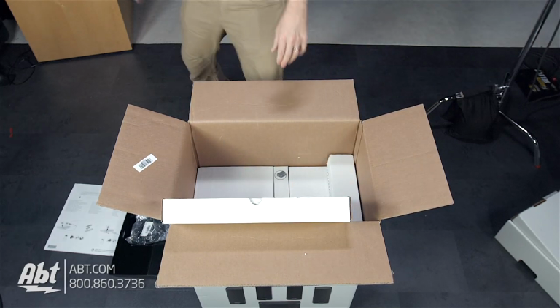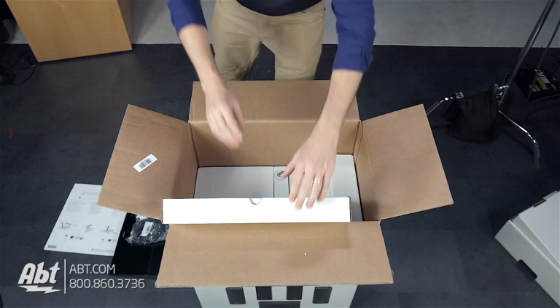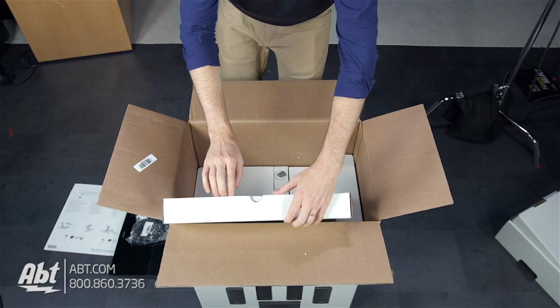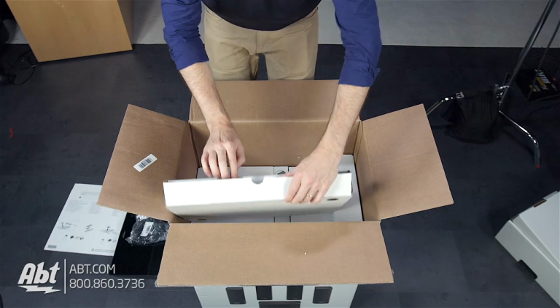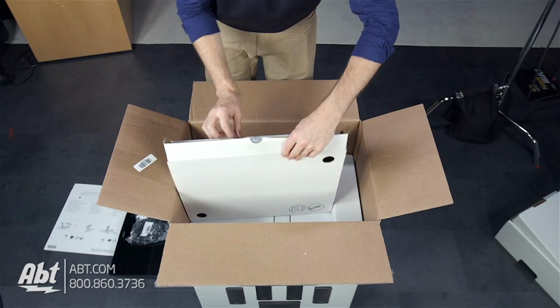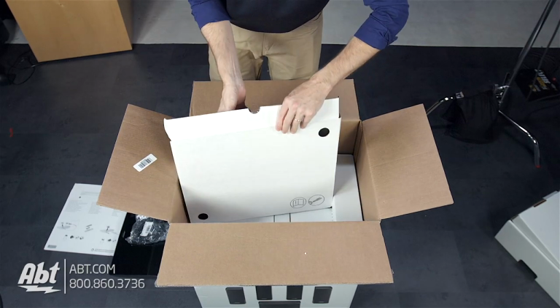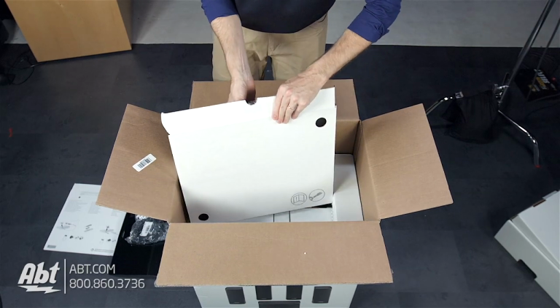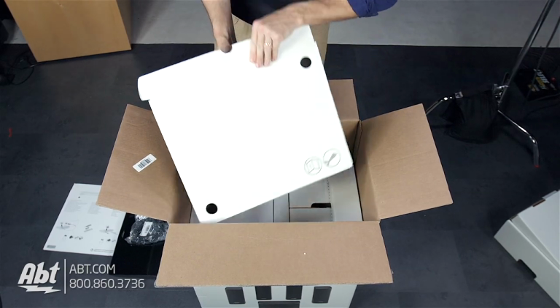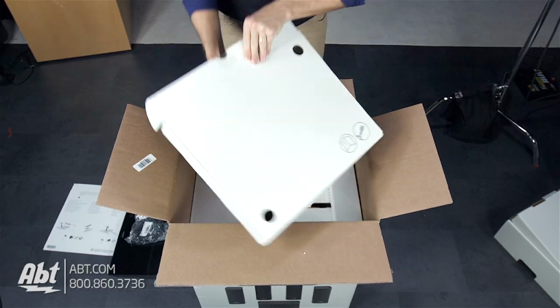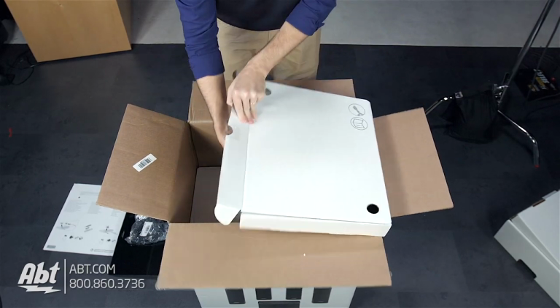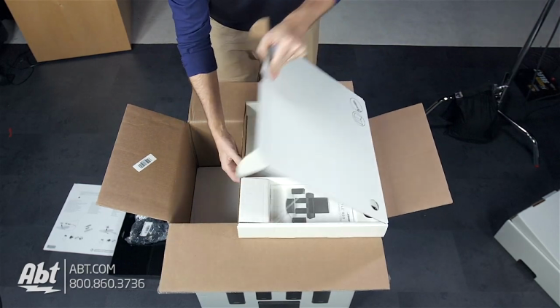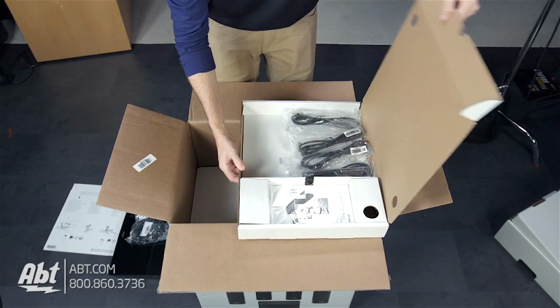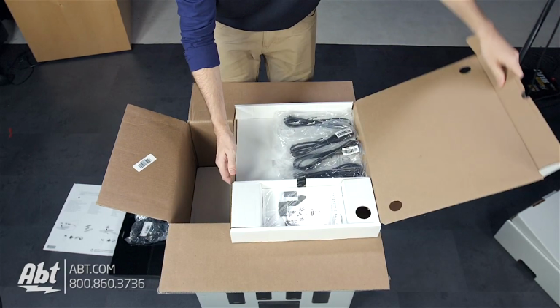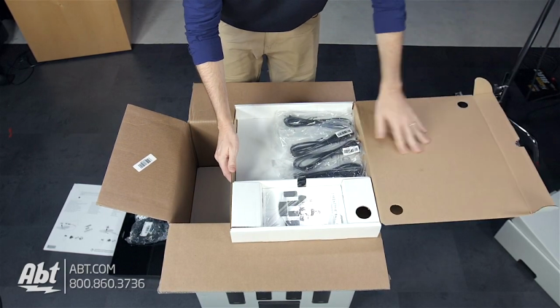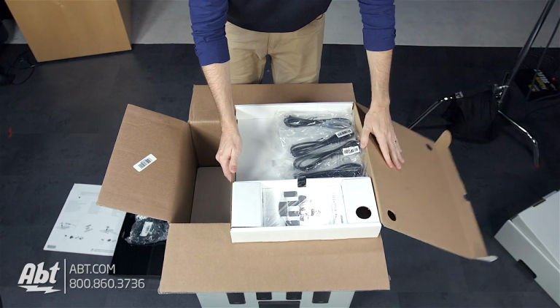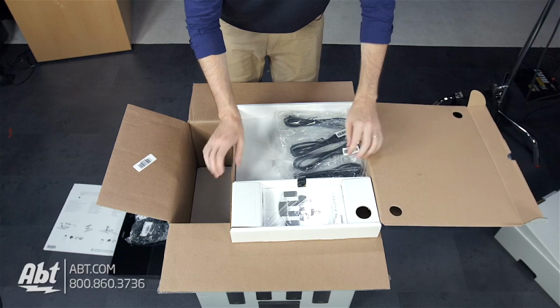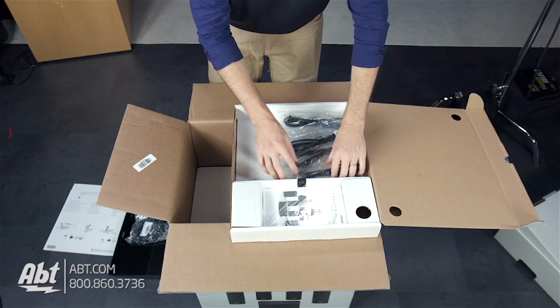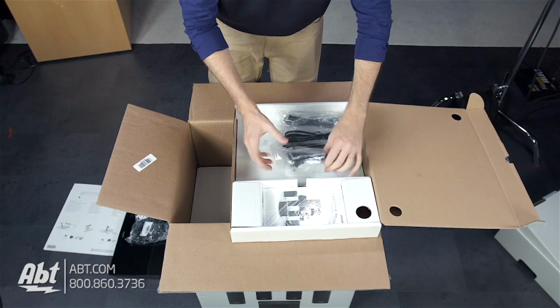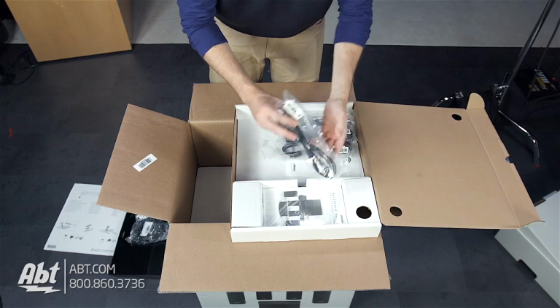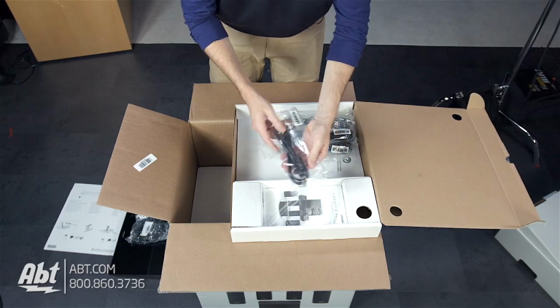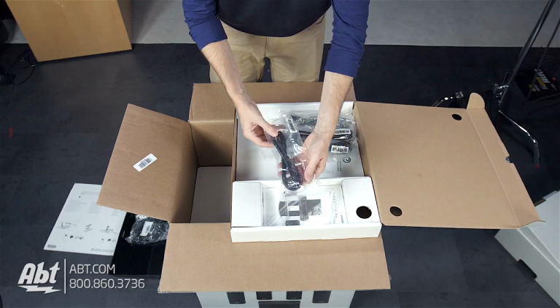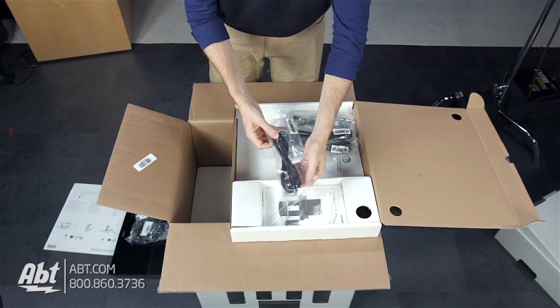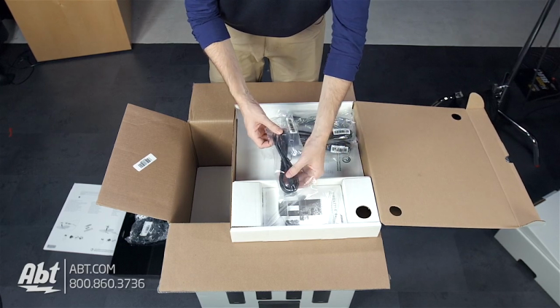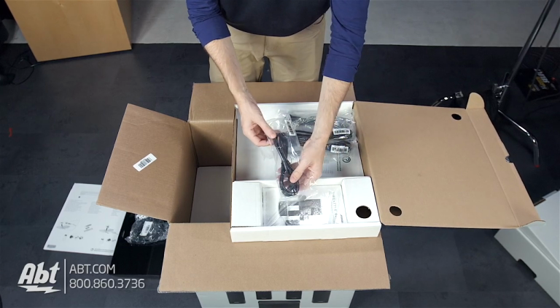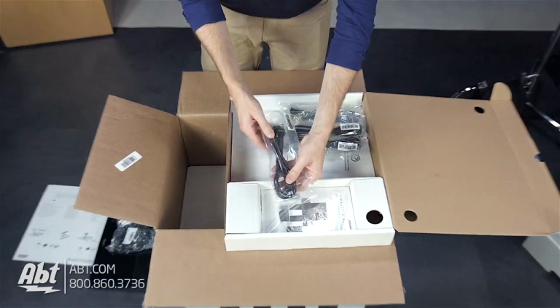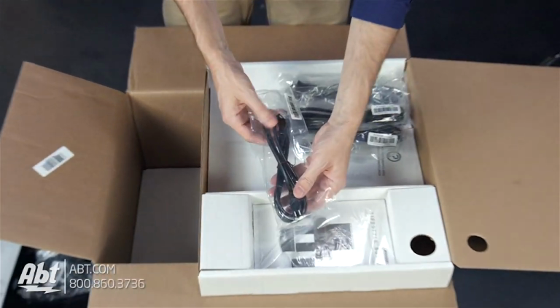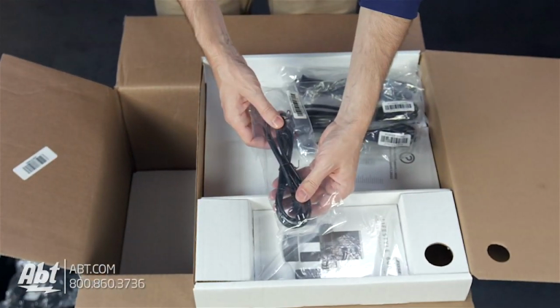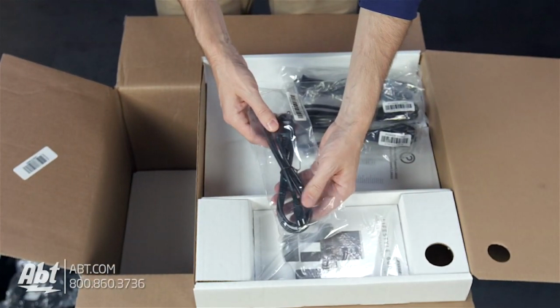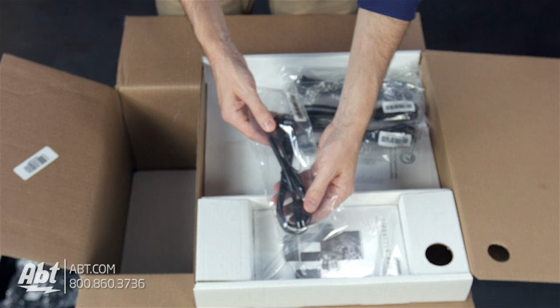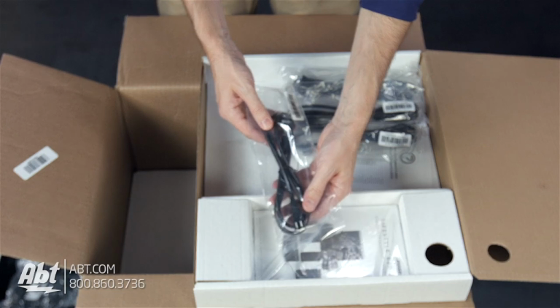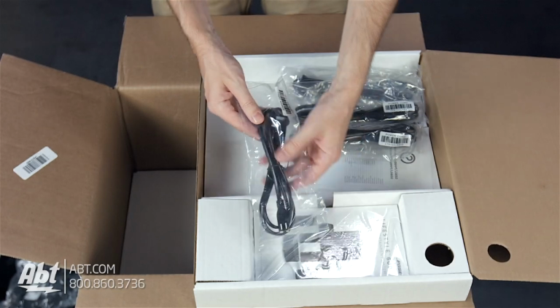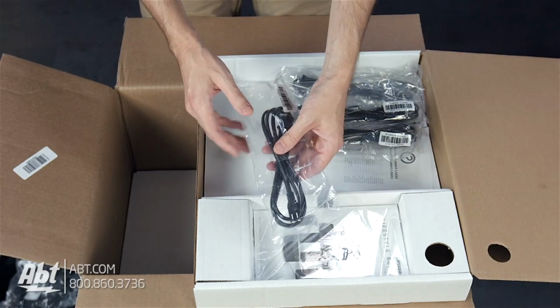This is a really exciting product. We actually had Bose in the store doing a demo before these released, and they sound phenomenal. People should be really excited about this — it's really a great change that Bose made. They sound terrific.